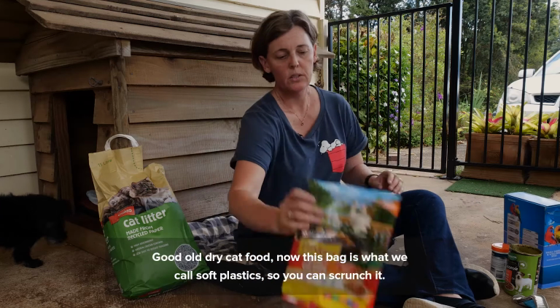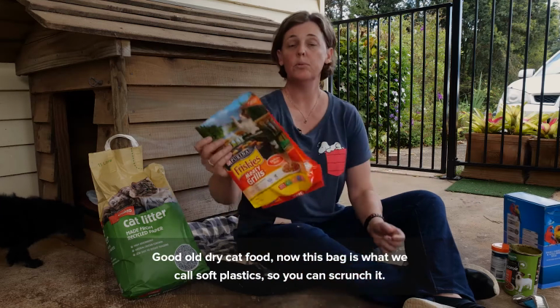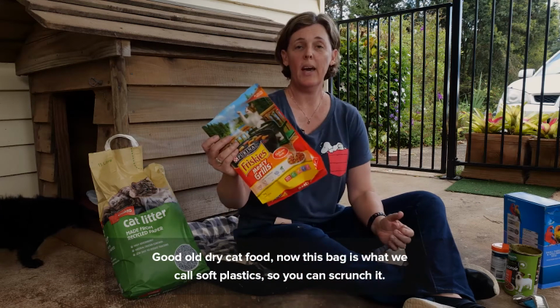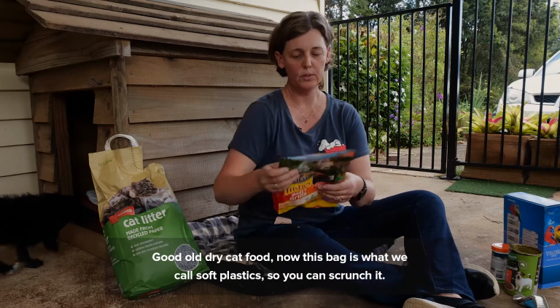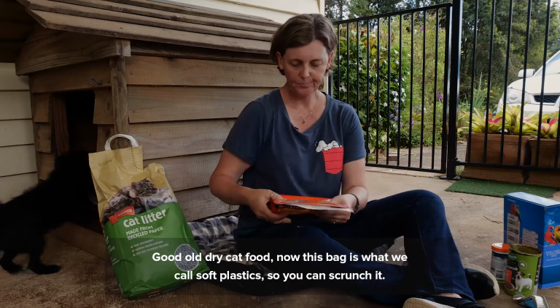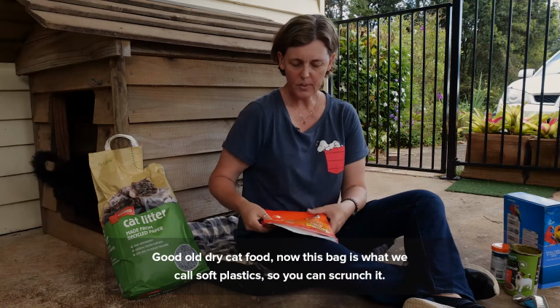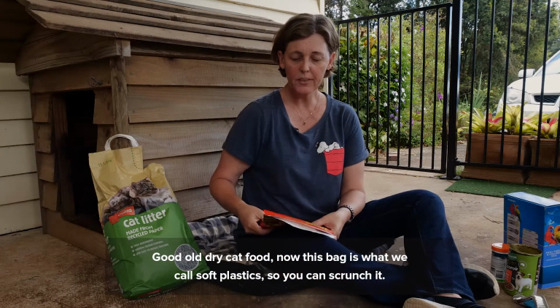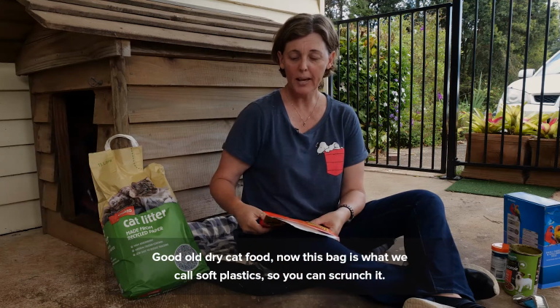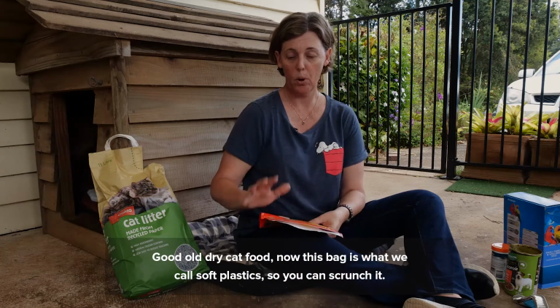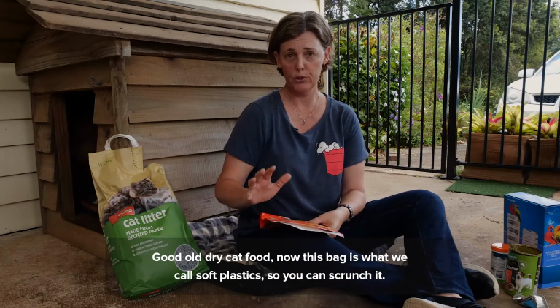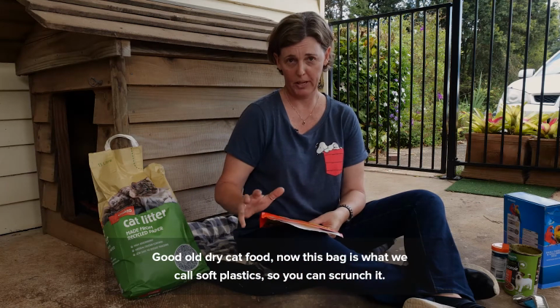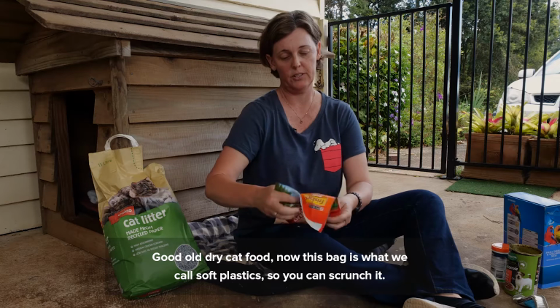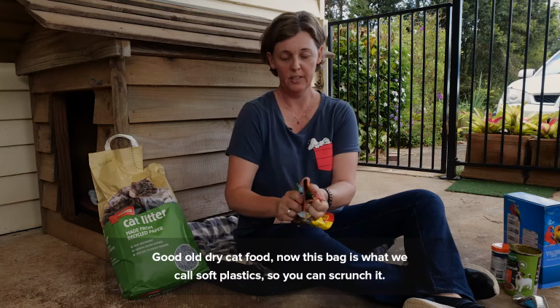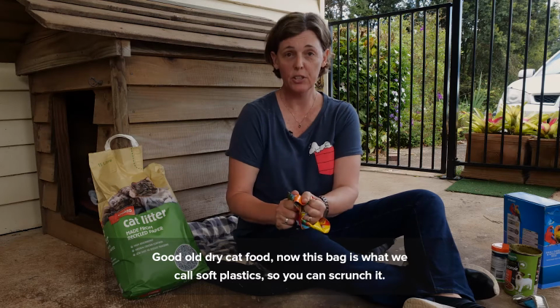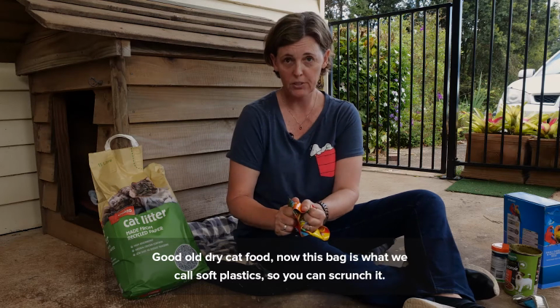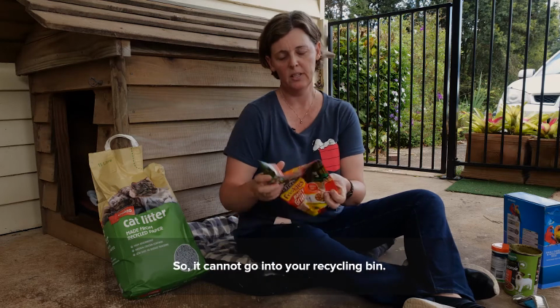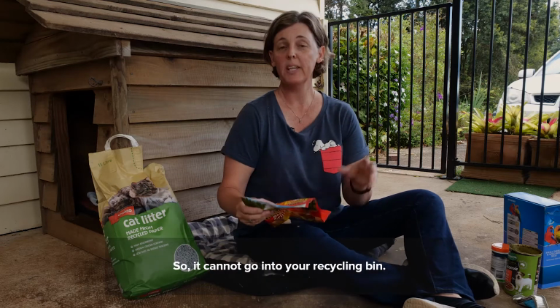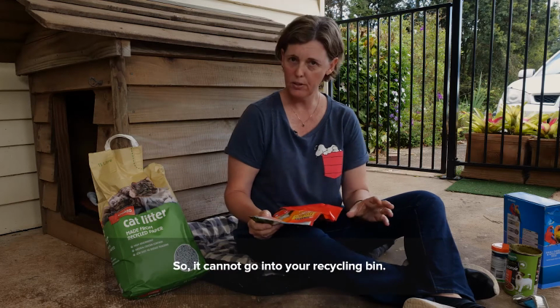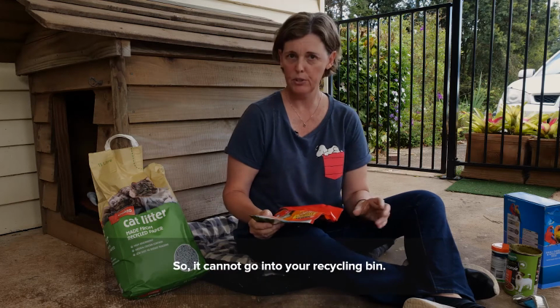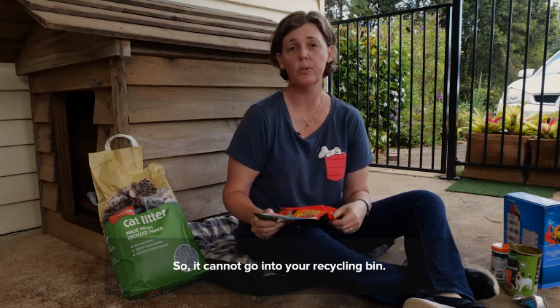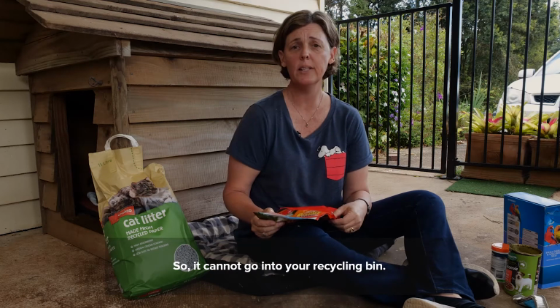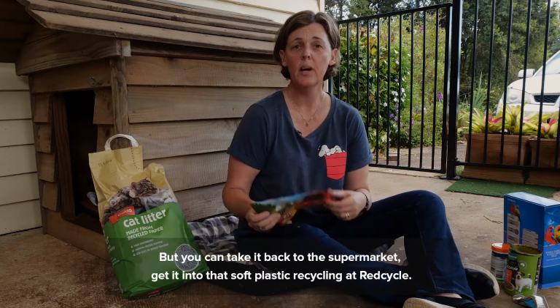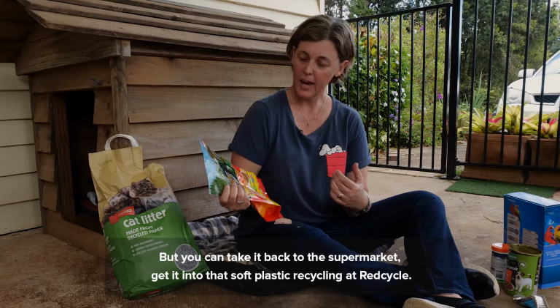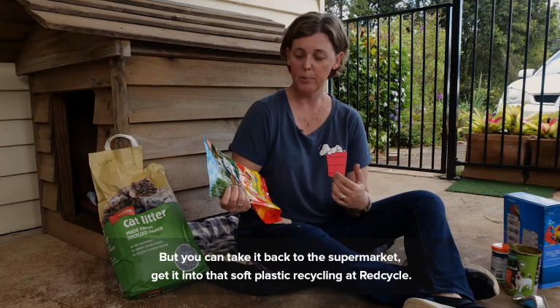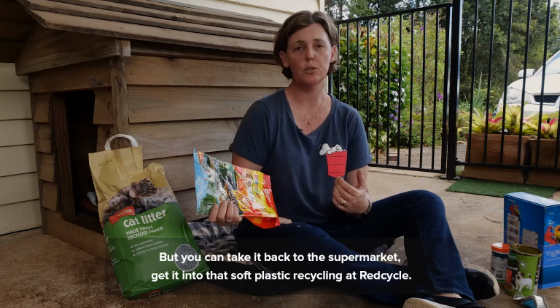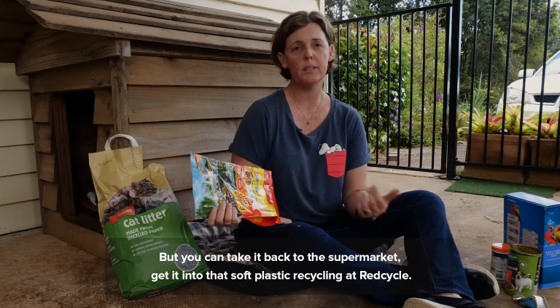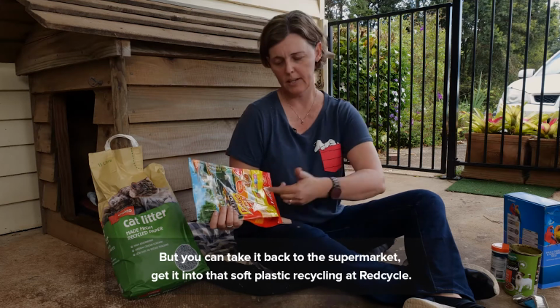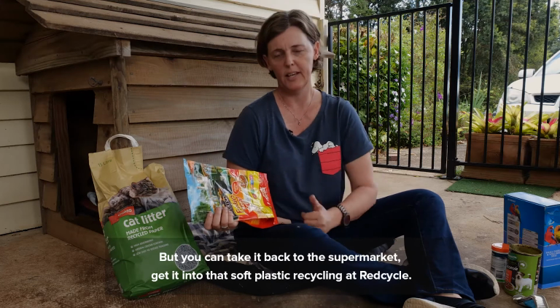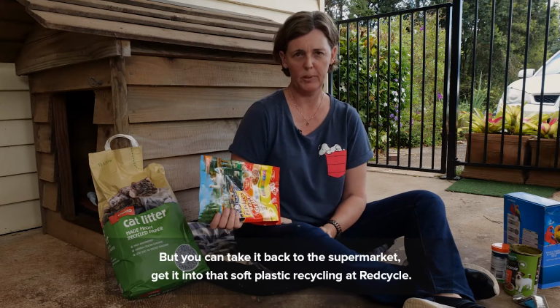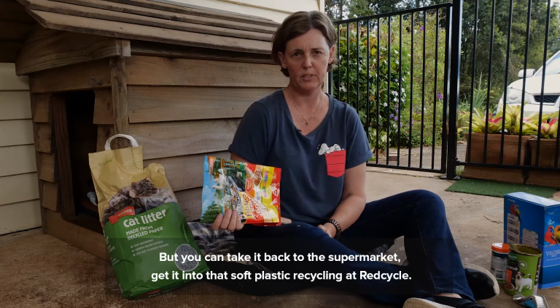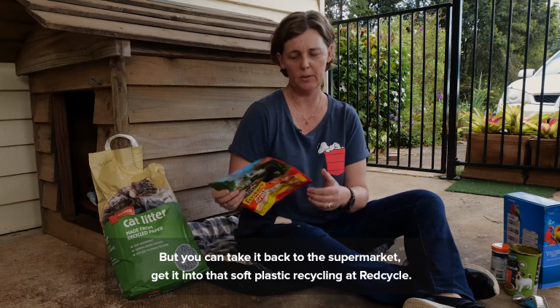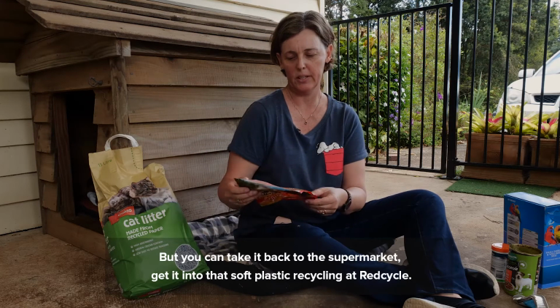Good old dry cat food. Now this bag is what we call soft plastic, so you can scrunch it. It cannot go into your recycling bin, but you can take it back to the supermarket and get it into that soft plastic recycling at REDcycle.